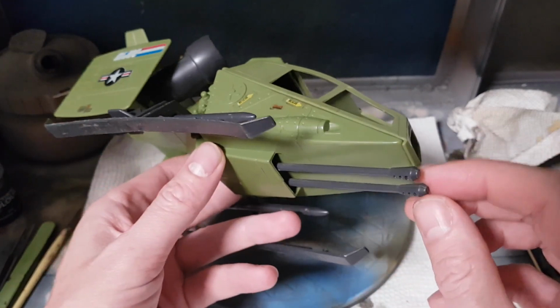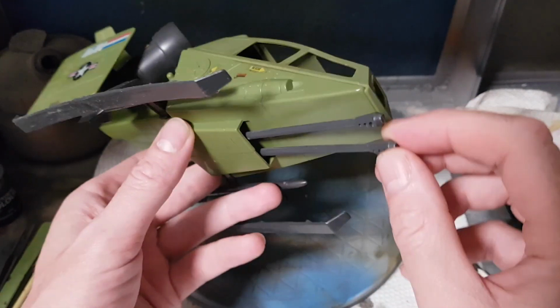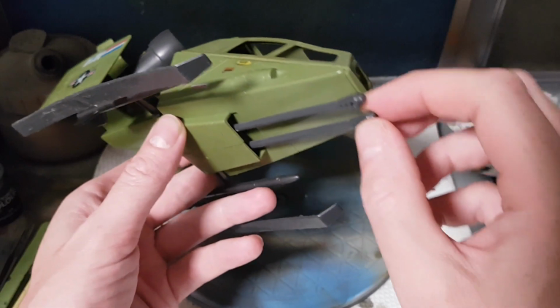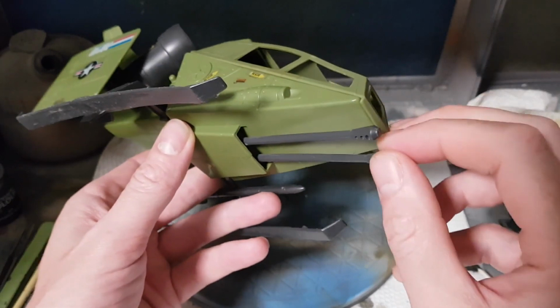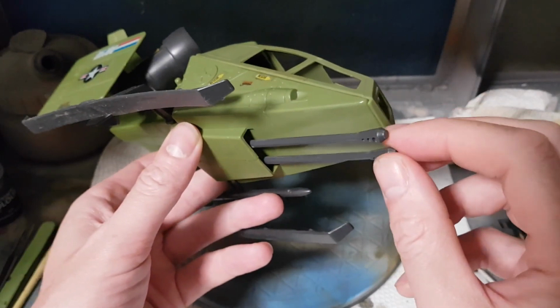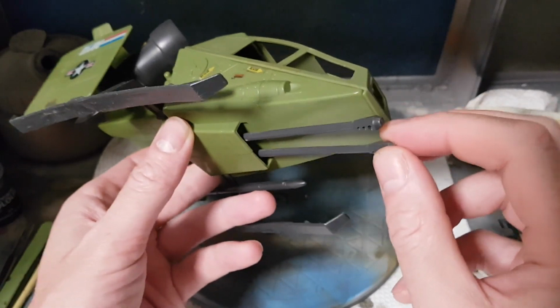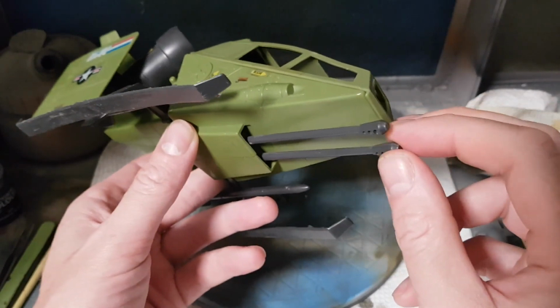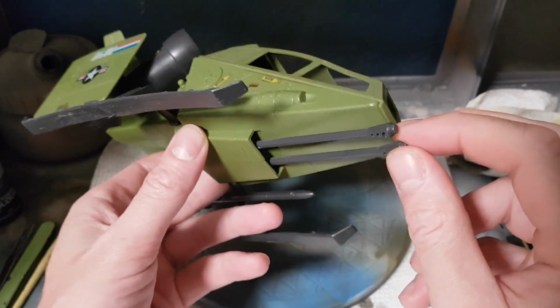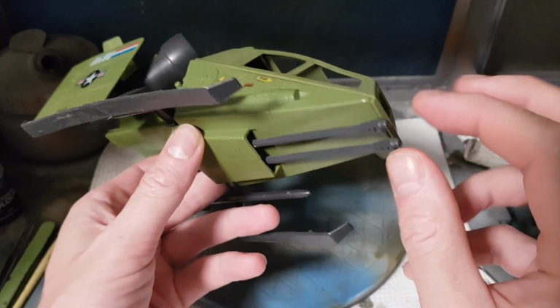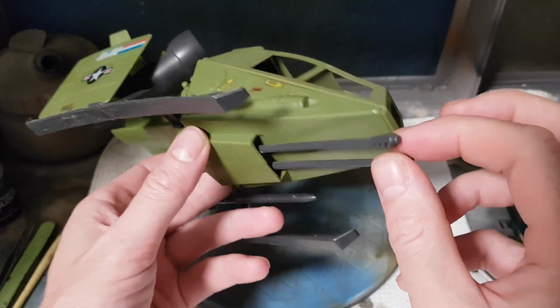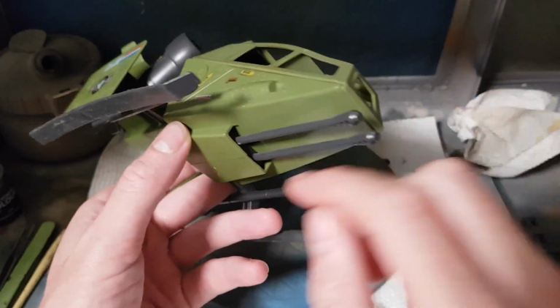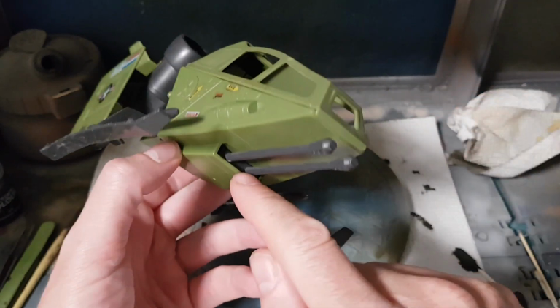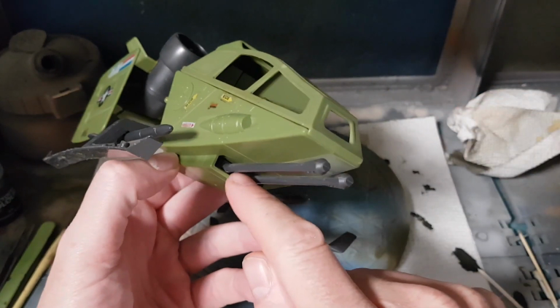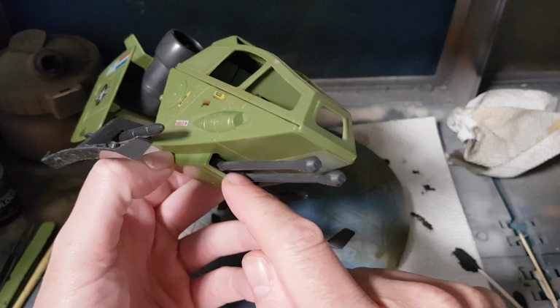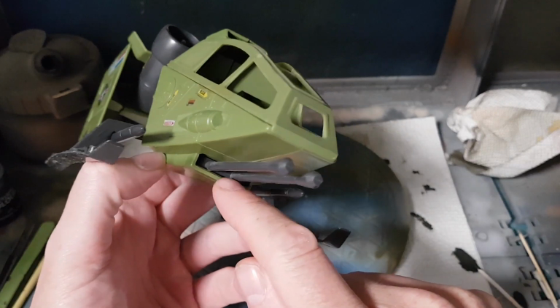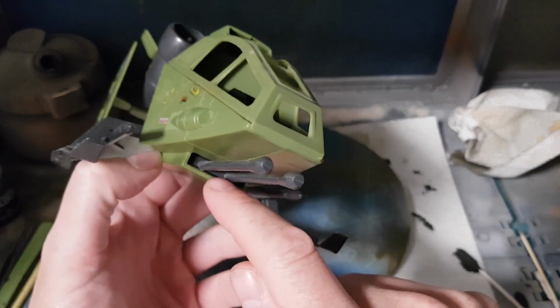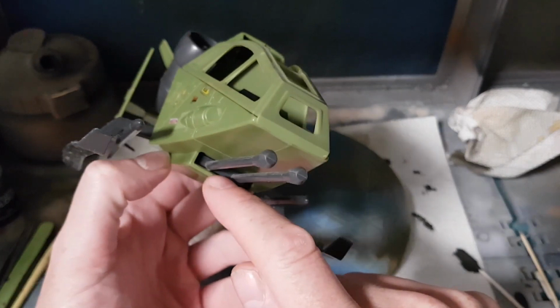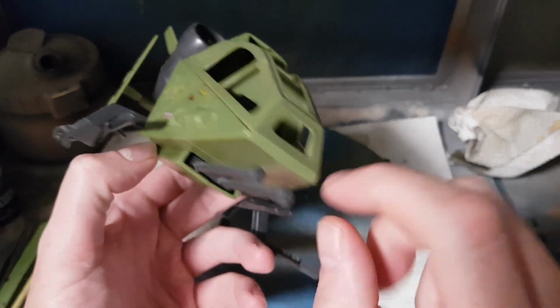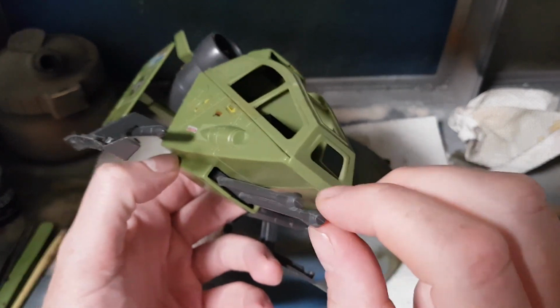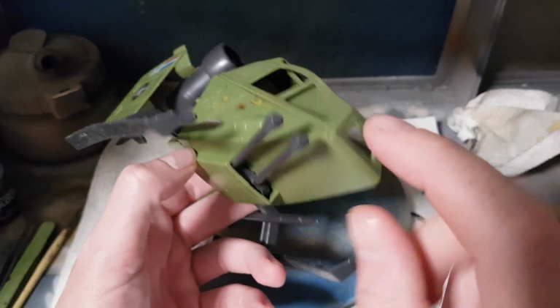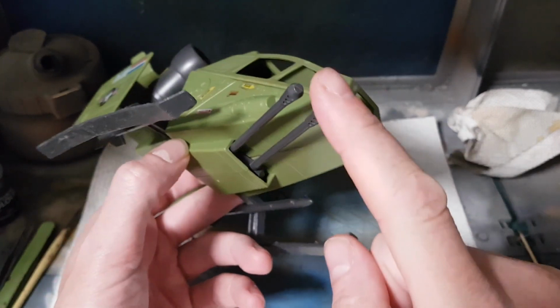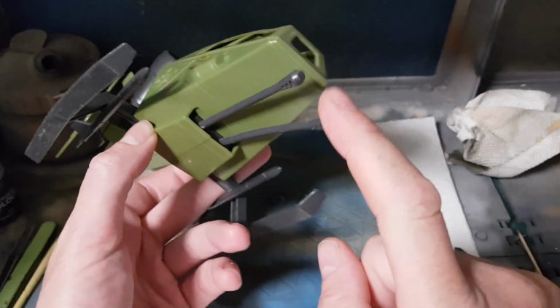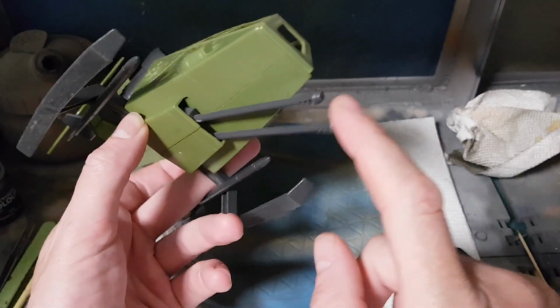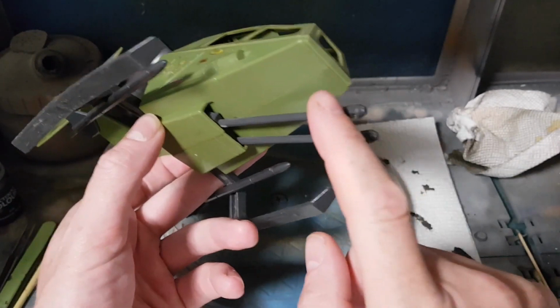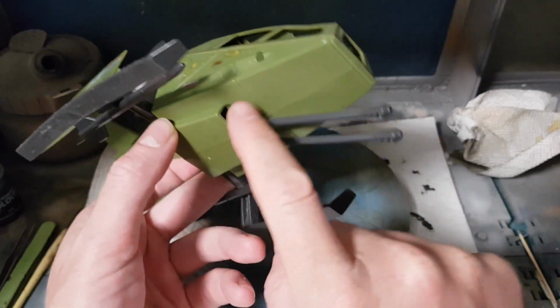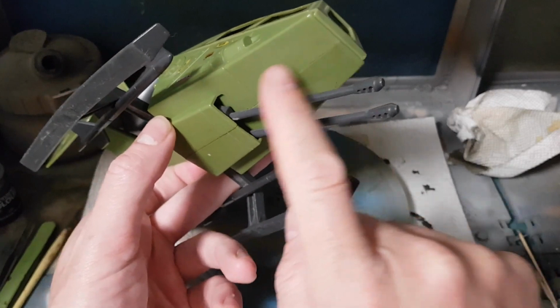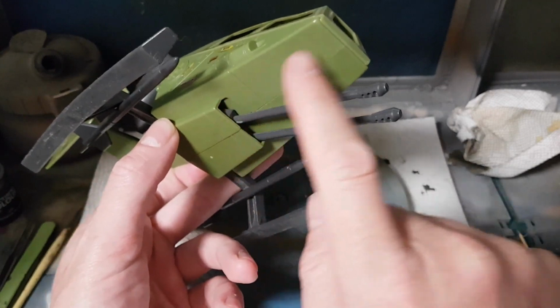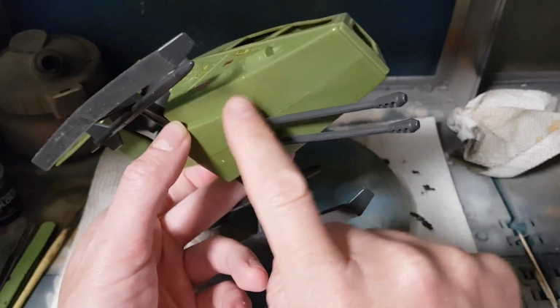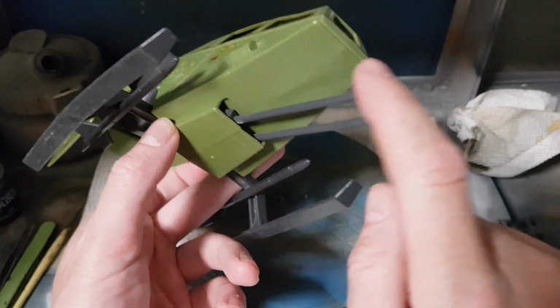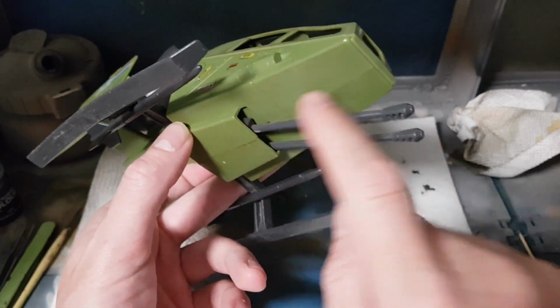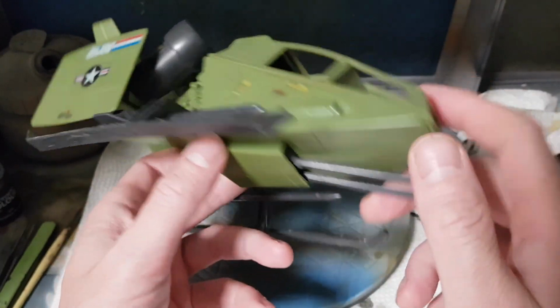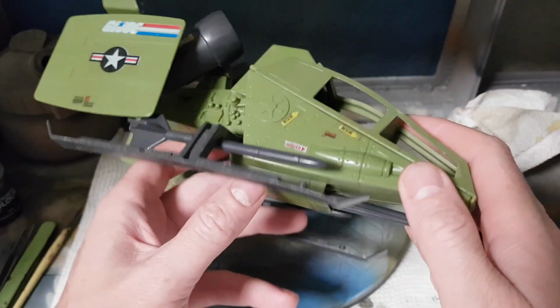What I've done for more than 50% of my custom Skyhawks is just tape the chin guns in place, protect the inside where the gun is, then move it from one side to the other — that's more than enough movement to allow you to cover the bottom of the fuselage.